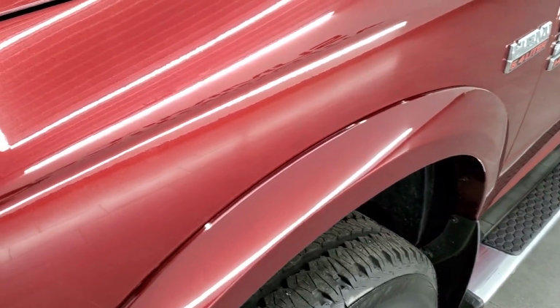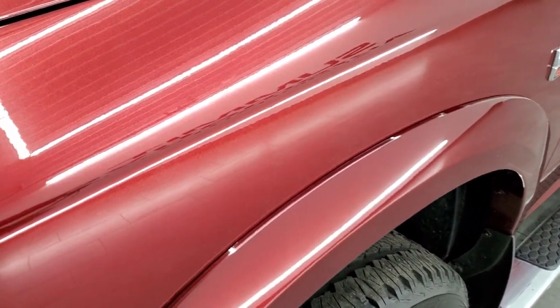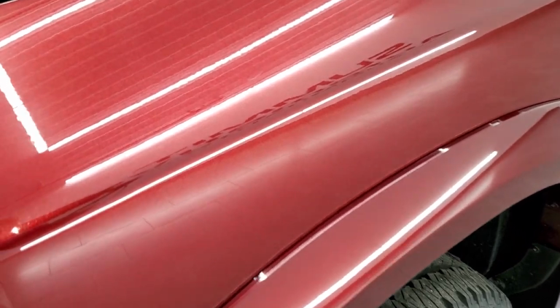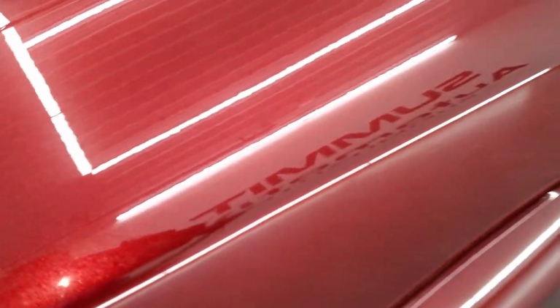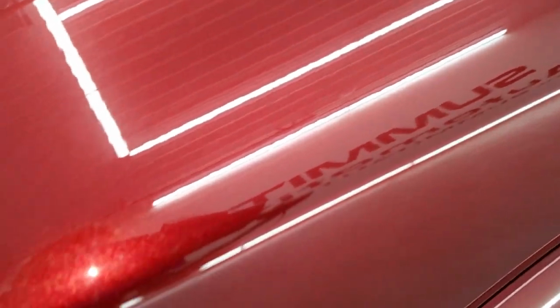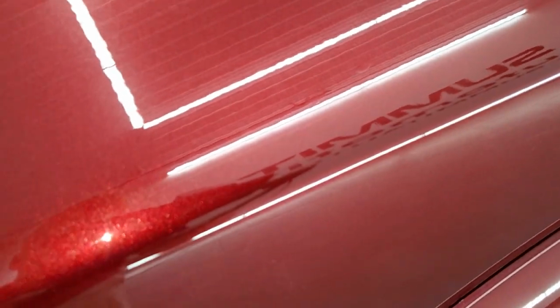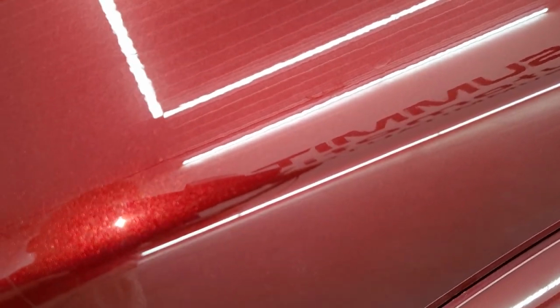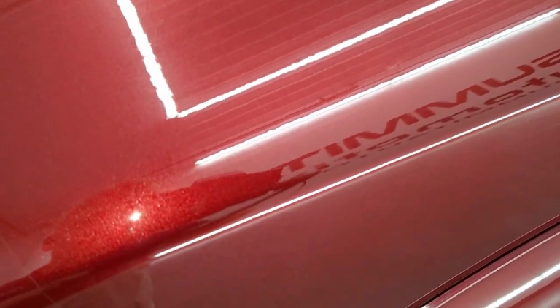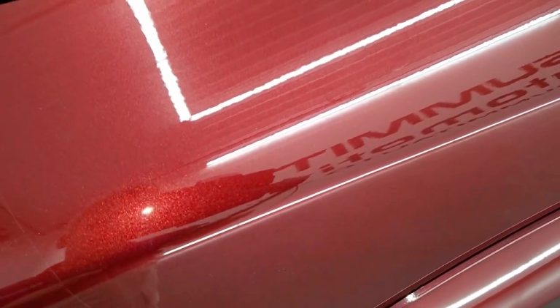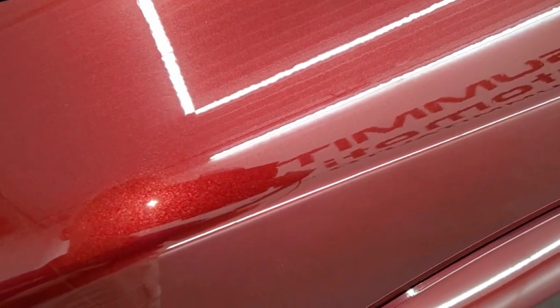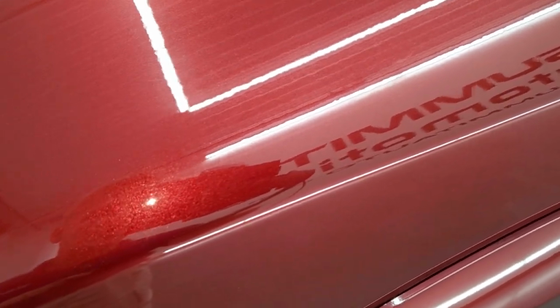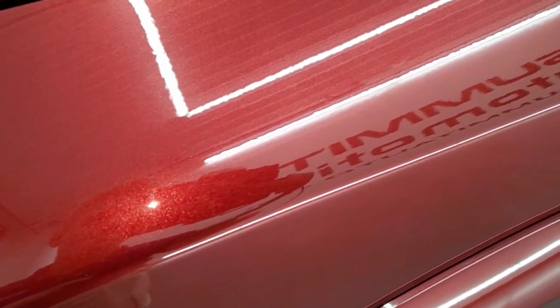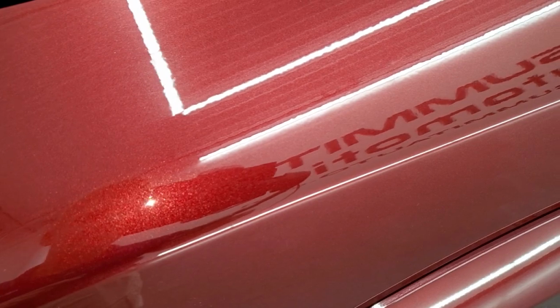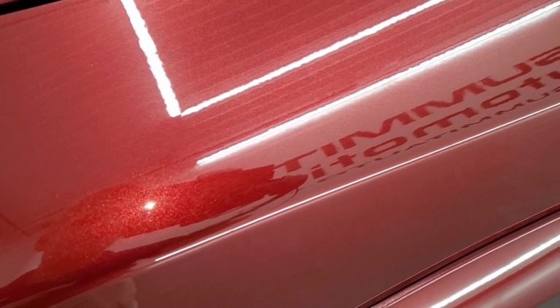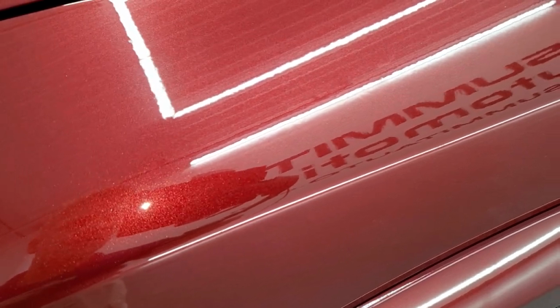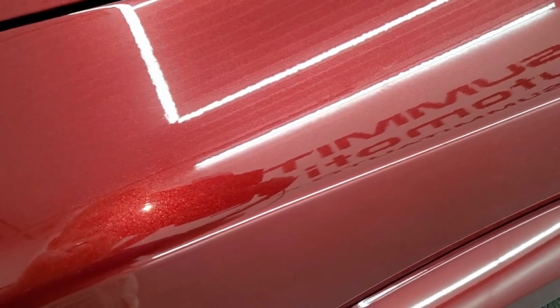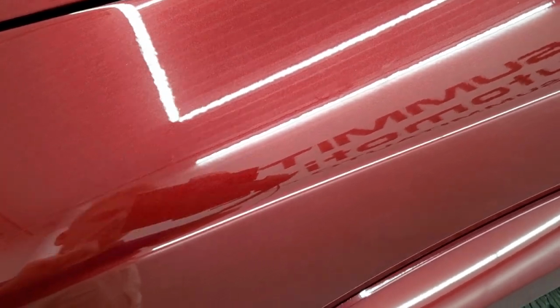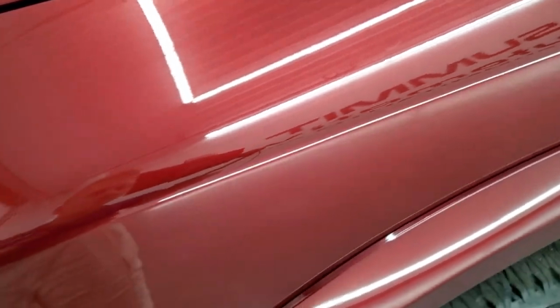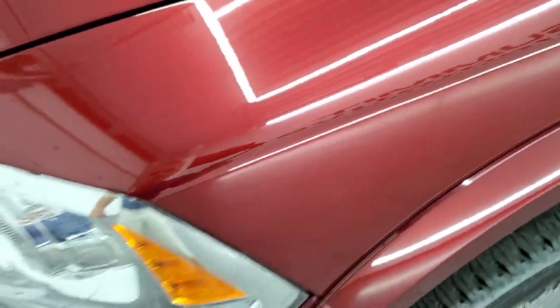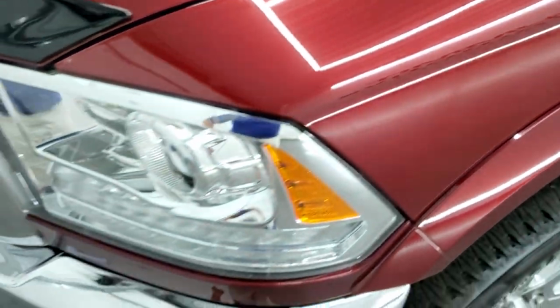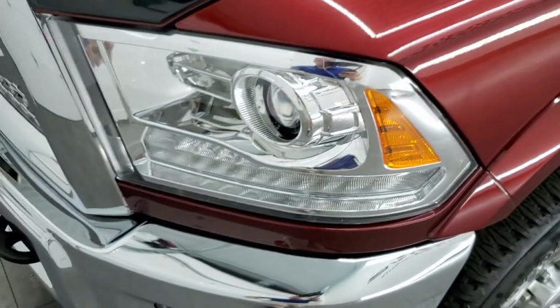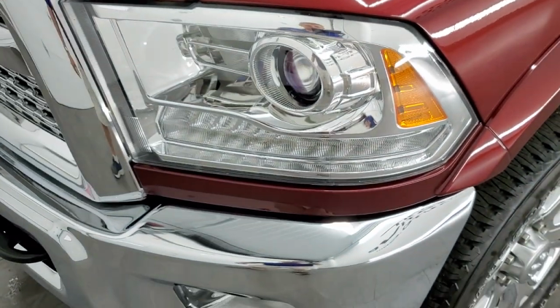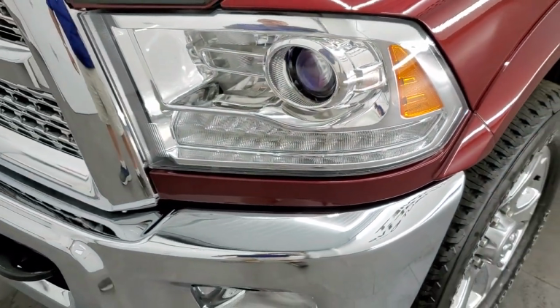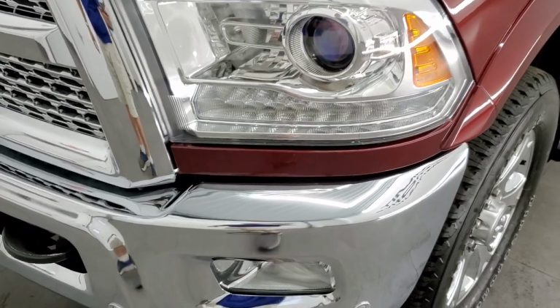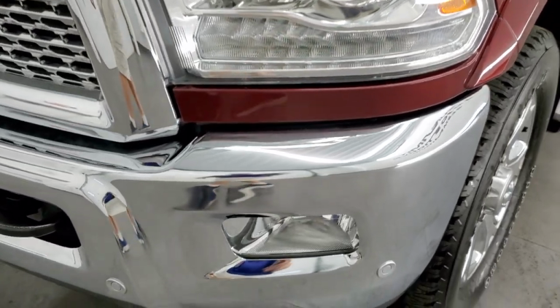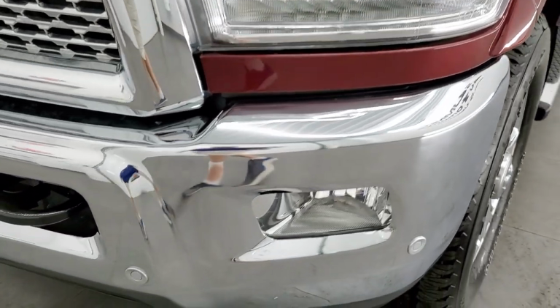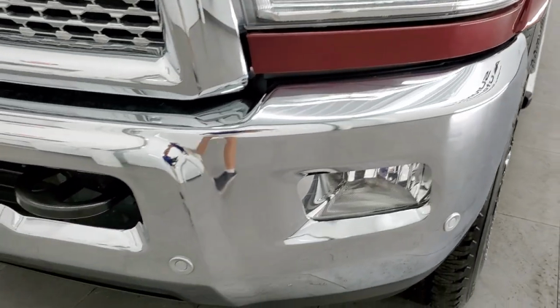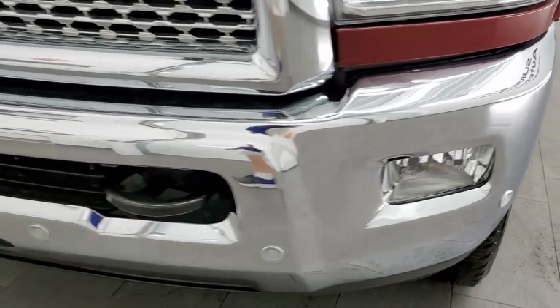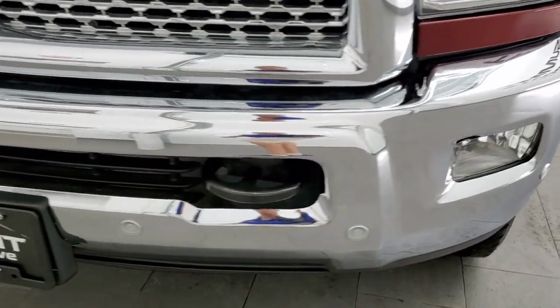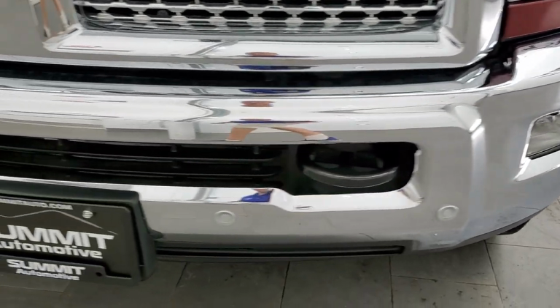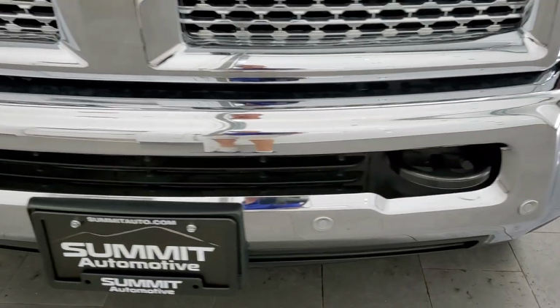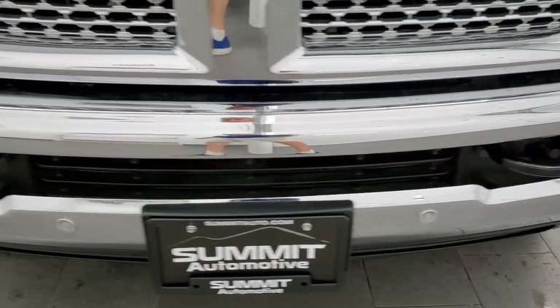Really like the Delmonico Red — it's got a lot of metal flake in it, looks really good. Projector lamp headlamps, LED running lights, factory fog lights and front bumper parking sensors. No dents or dings on that front bumper.